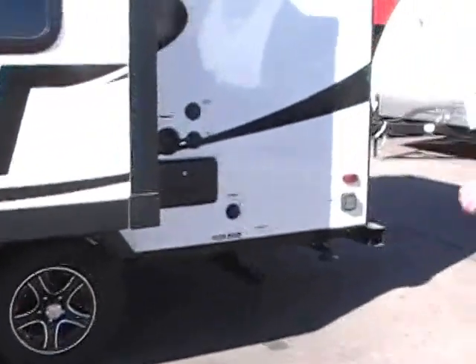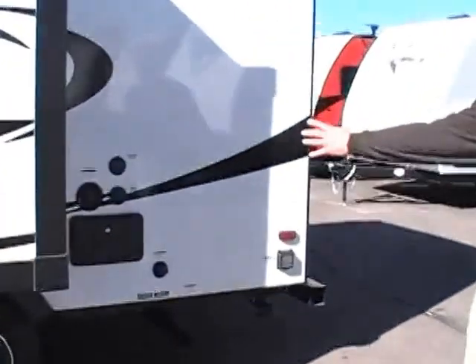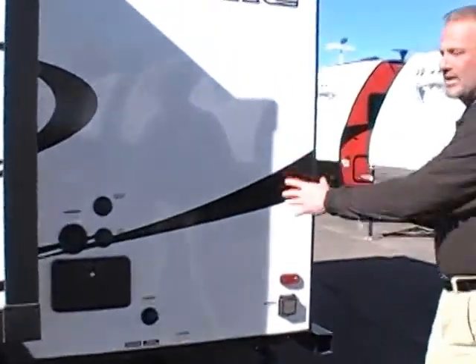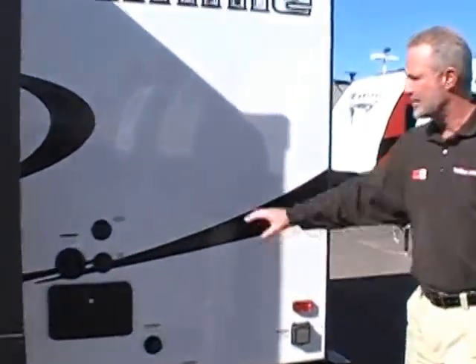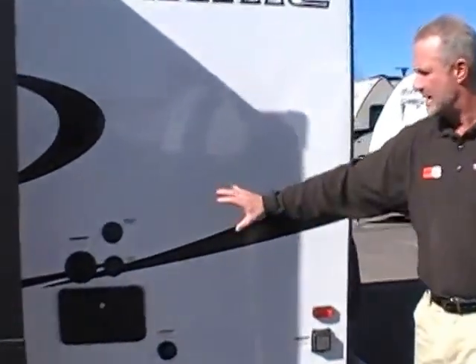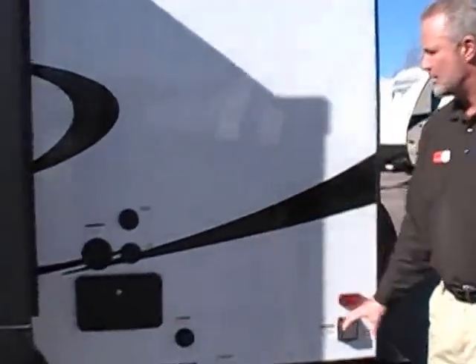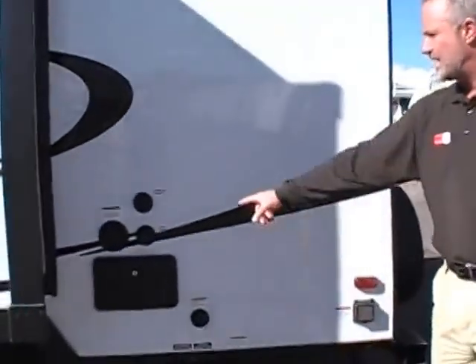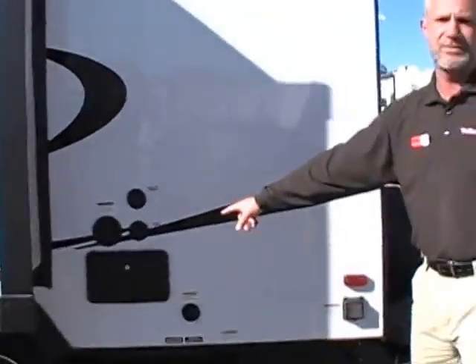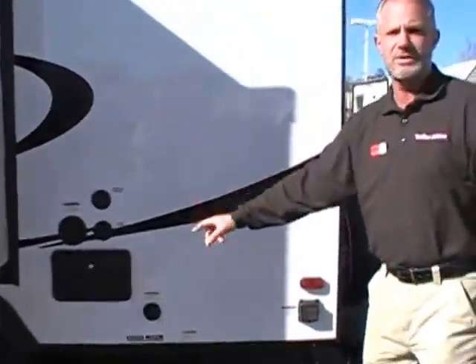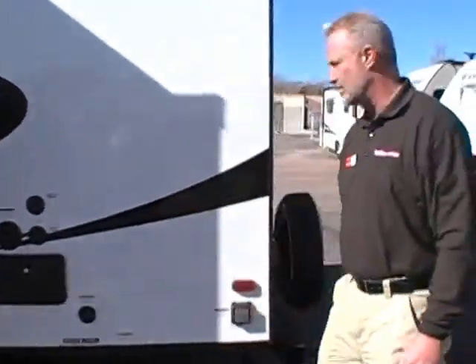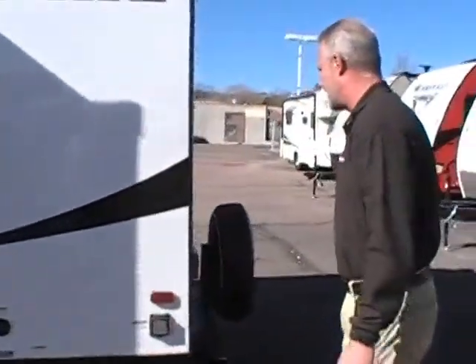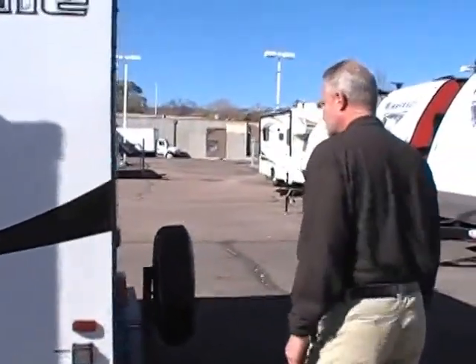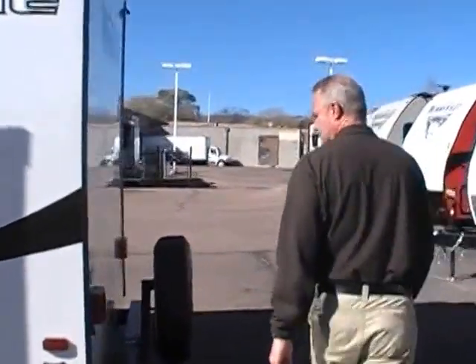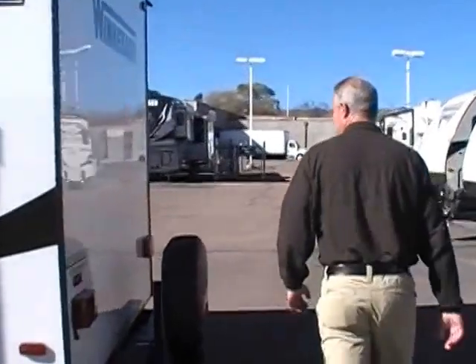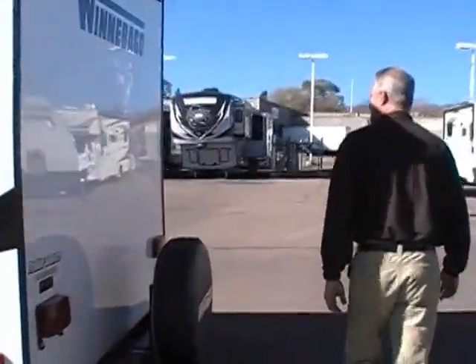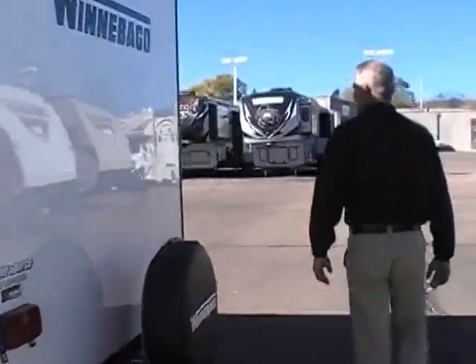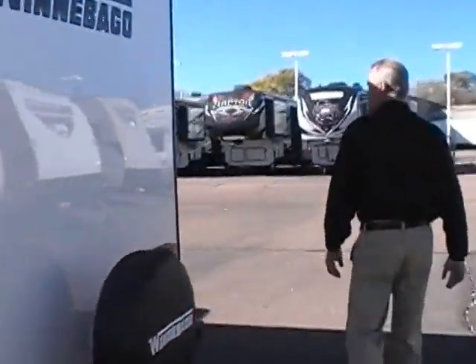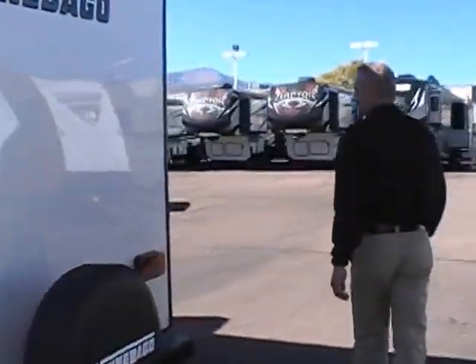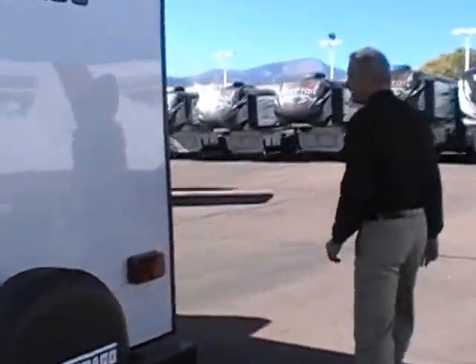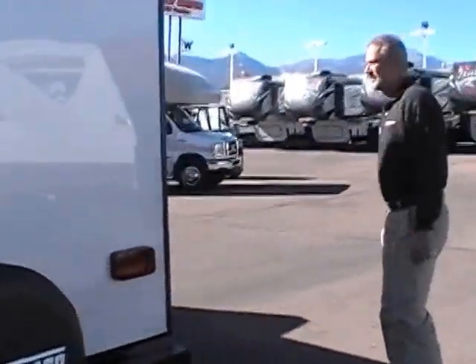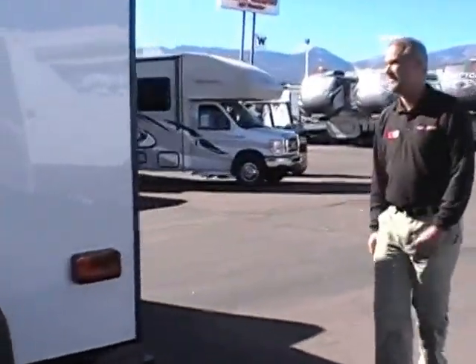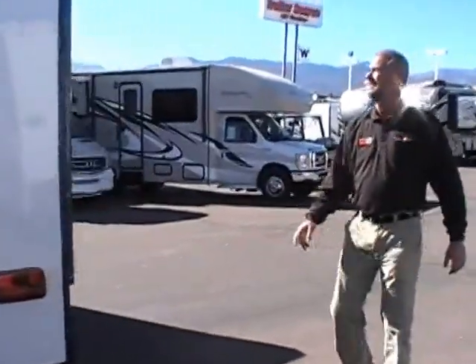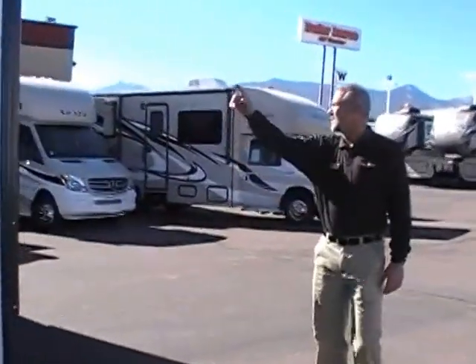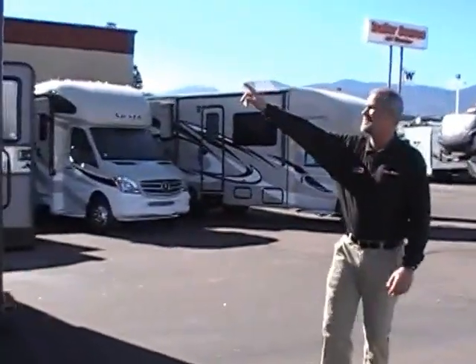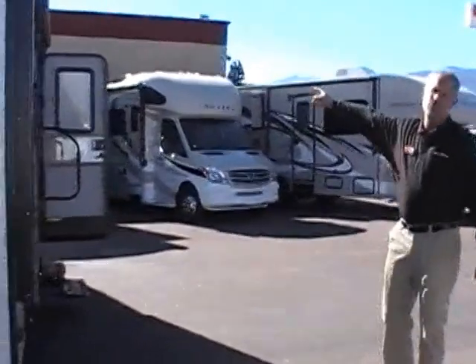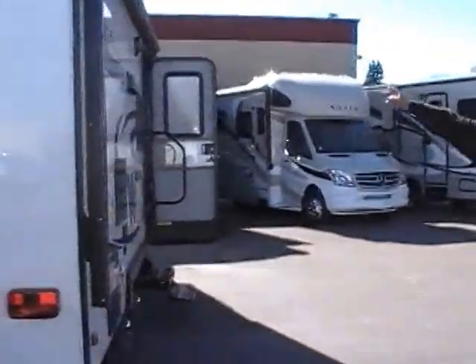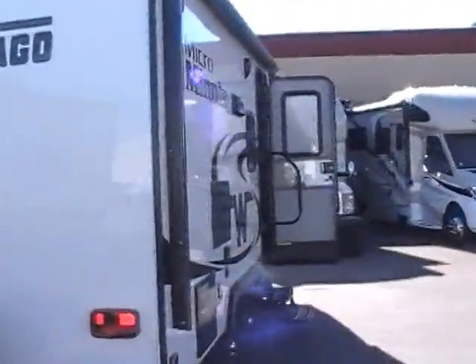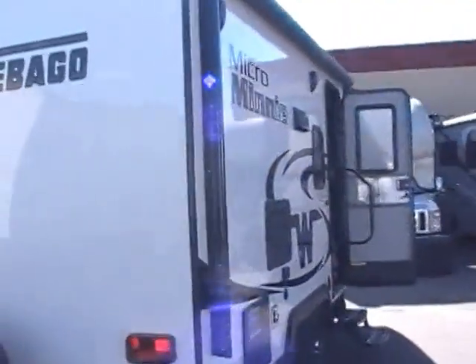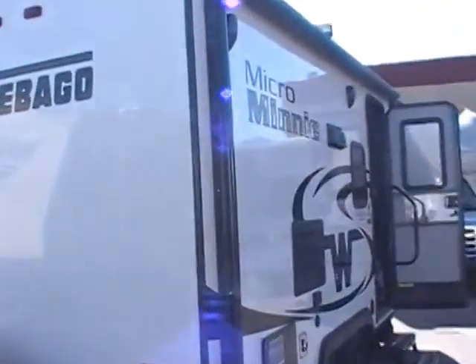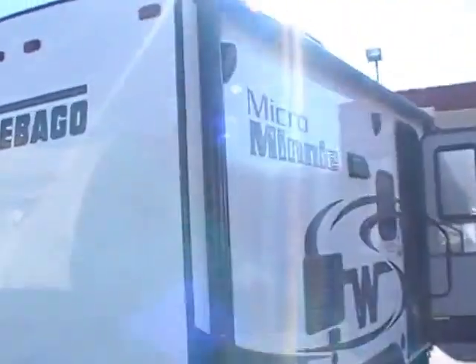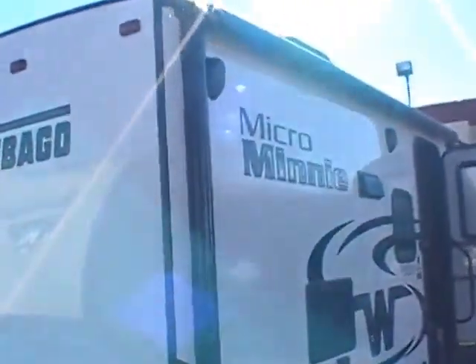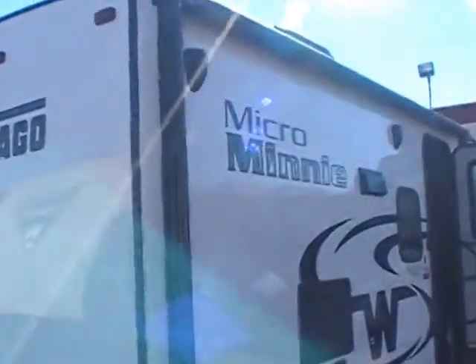This is your hookup area — everything is nice and neat in one place. There's an outdoor hot and cold shower. This also has a huge power awning with LED lights and outdoor speakers.